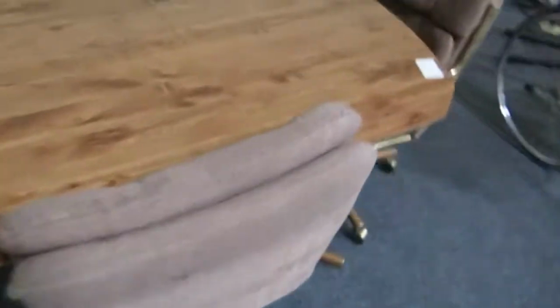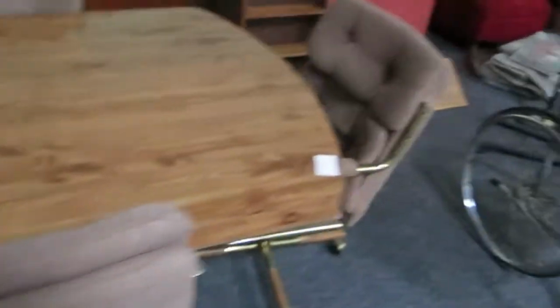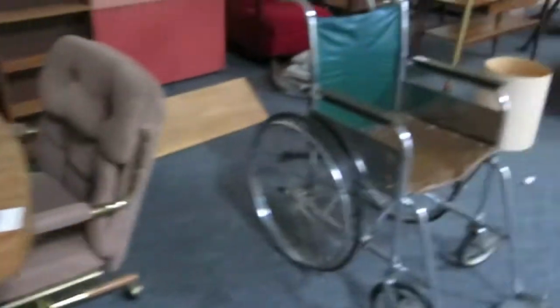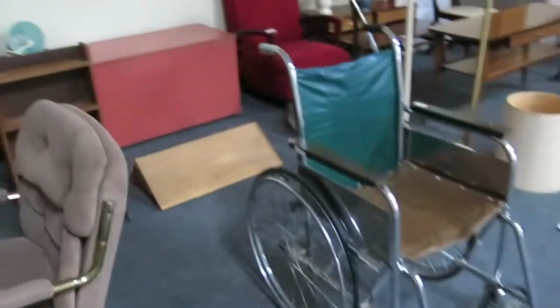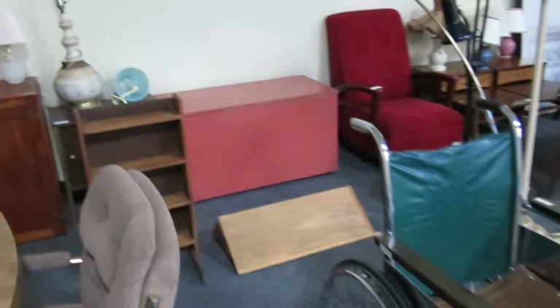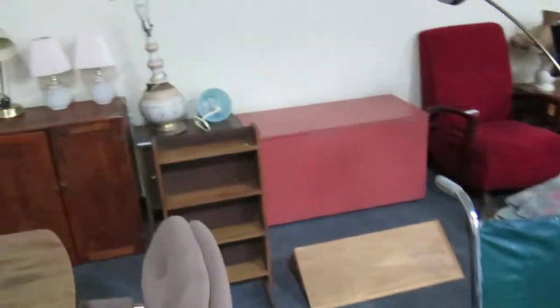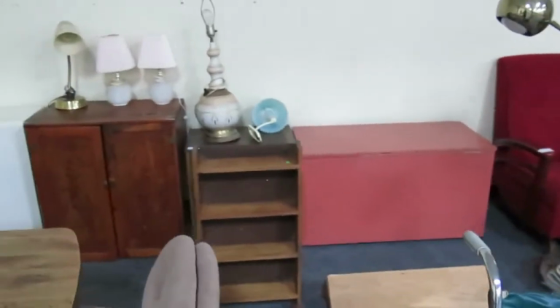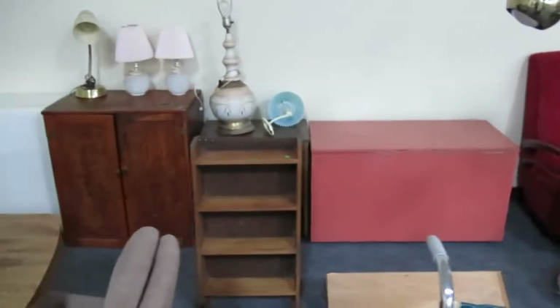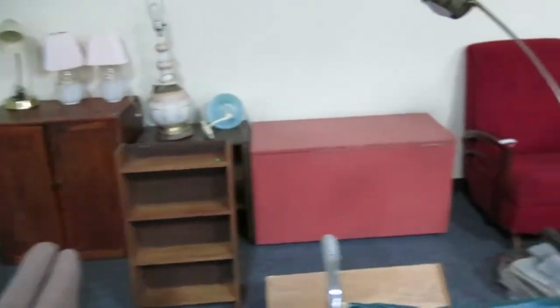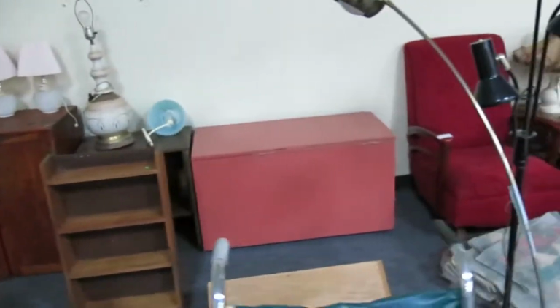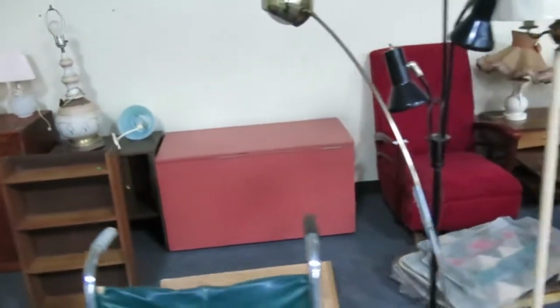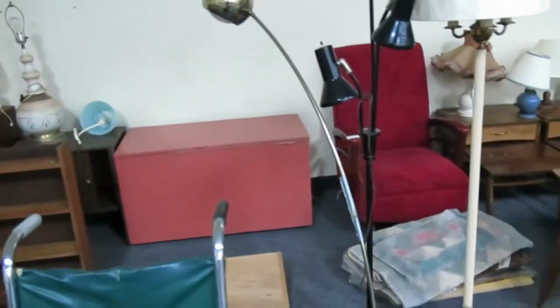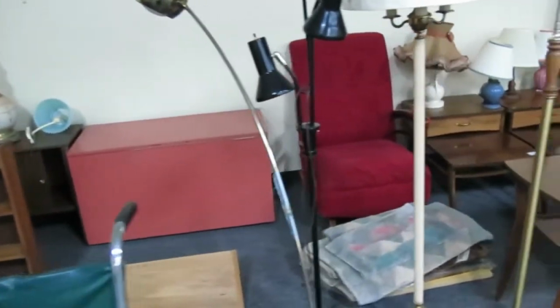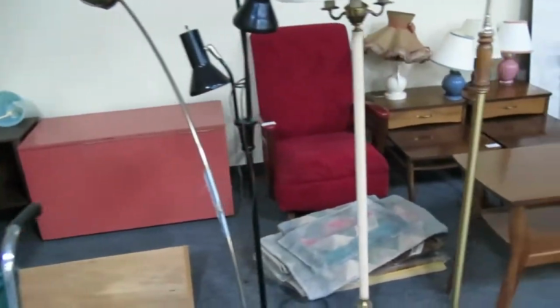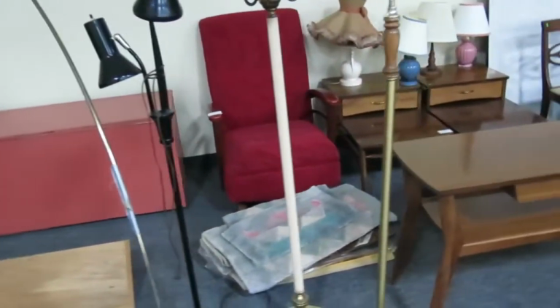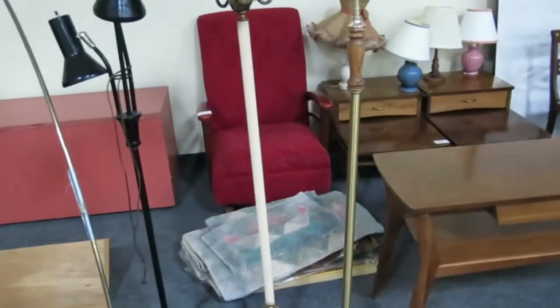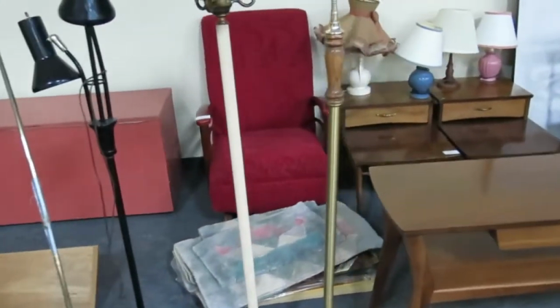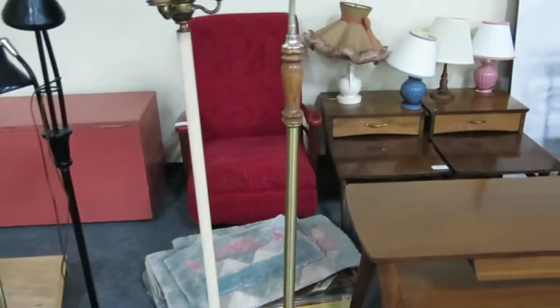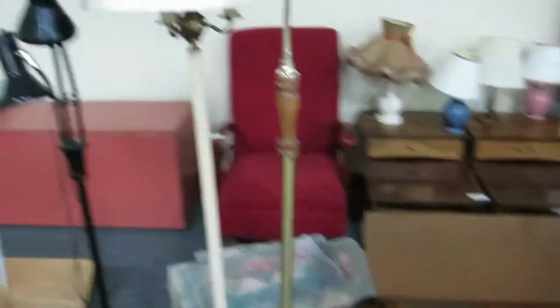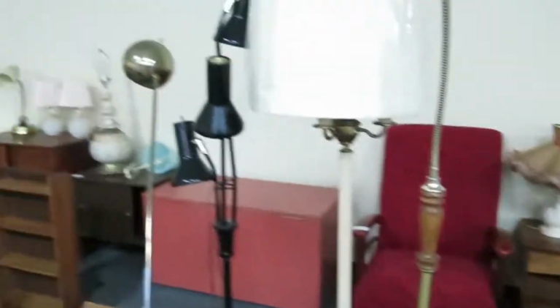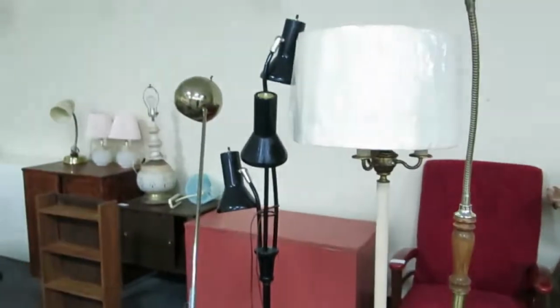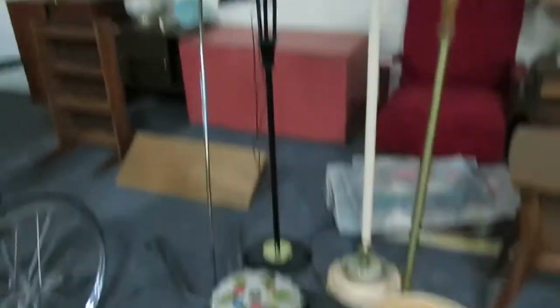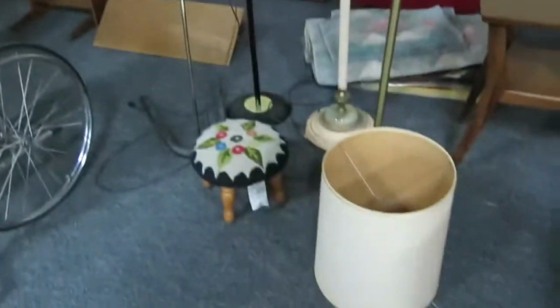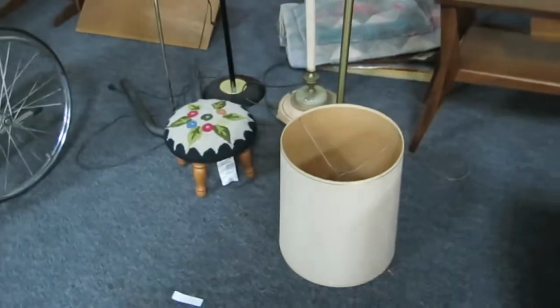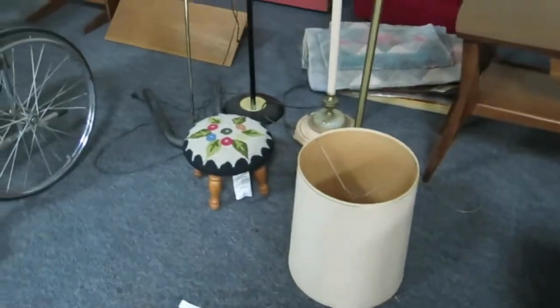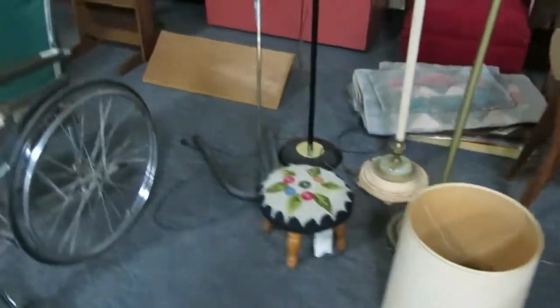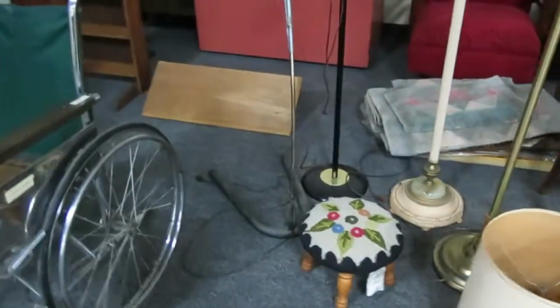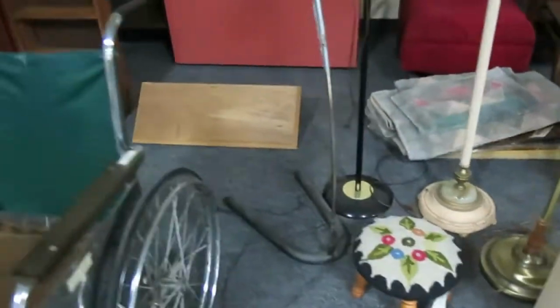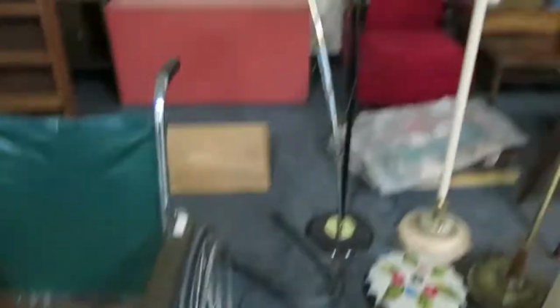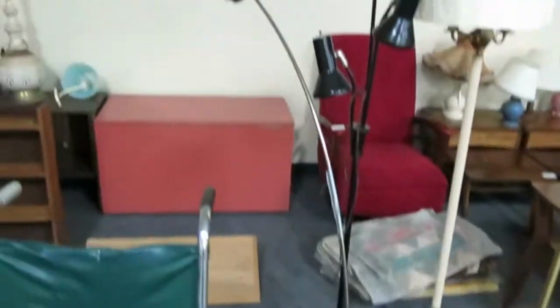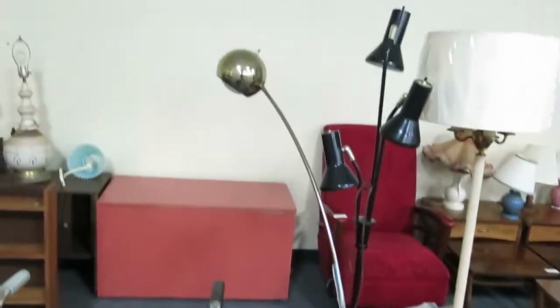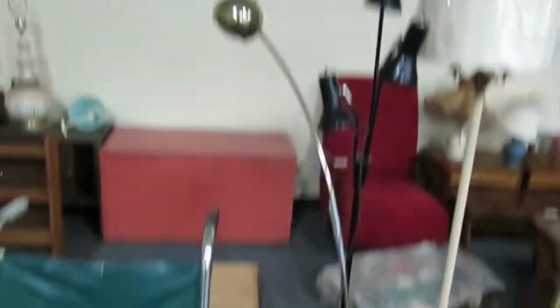Another table and chairs and a wheelchair there — just a ton of furniture. Crushed red velvet glider over there, it's really nice. A bunch of lamps — that was a really cool mod one. You can see it's kind of different; it sticks out with that gold top on it.